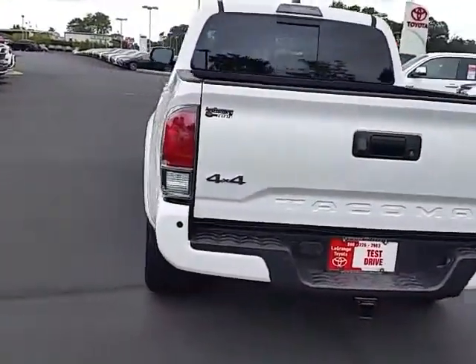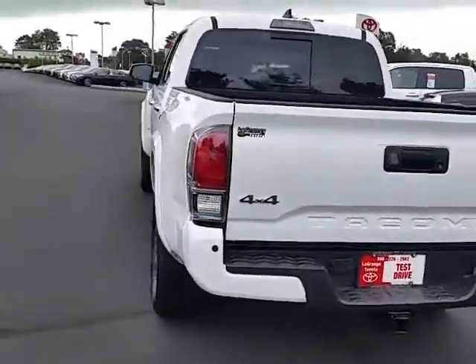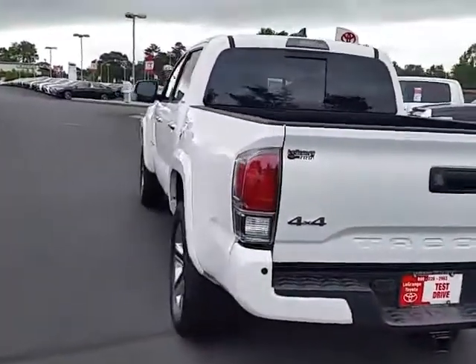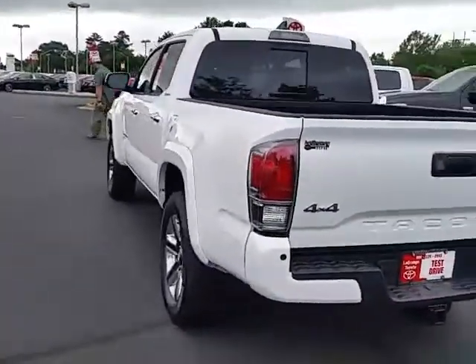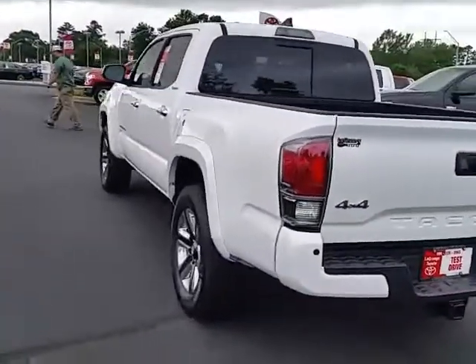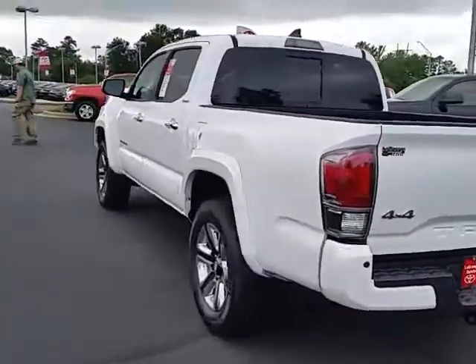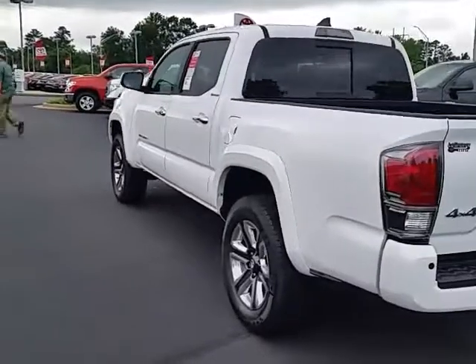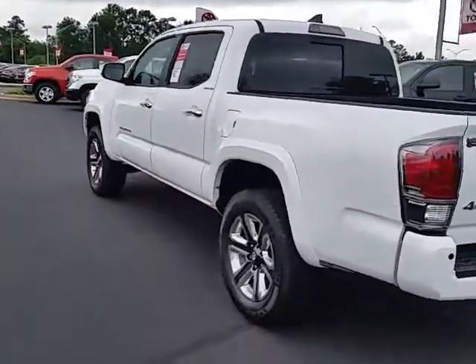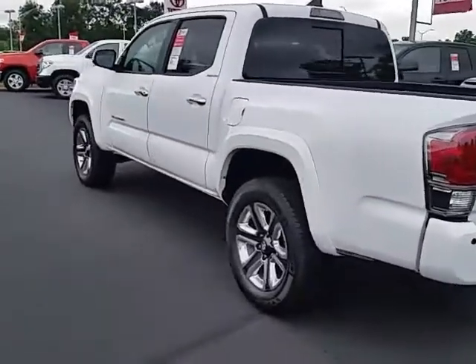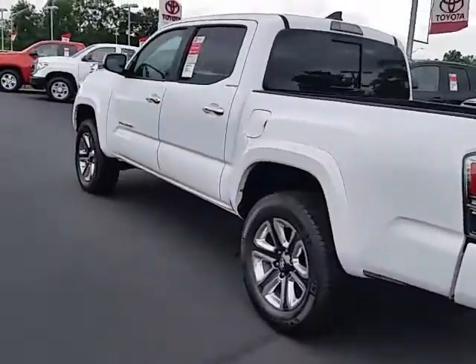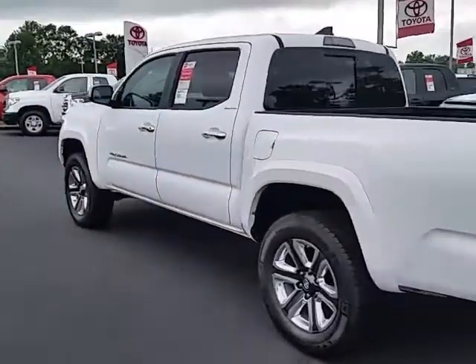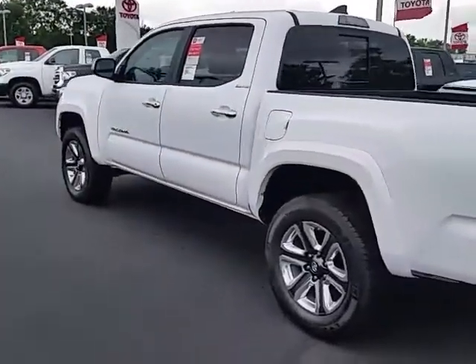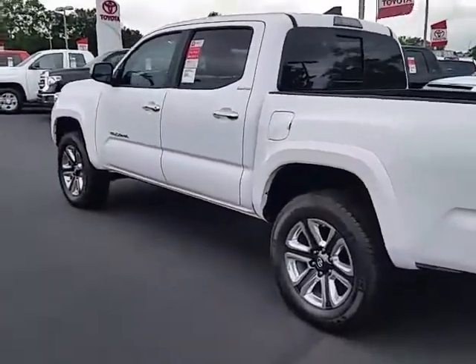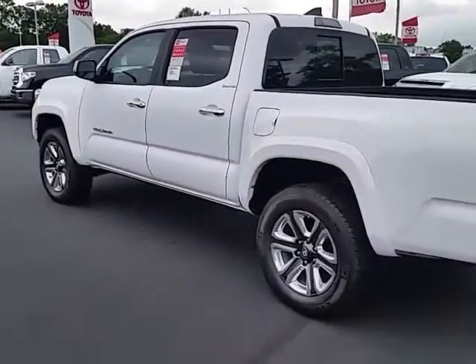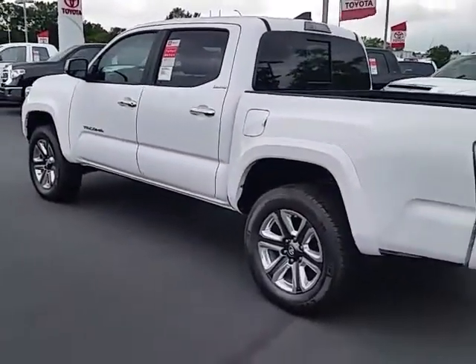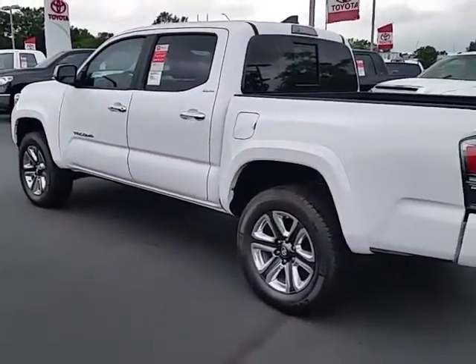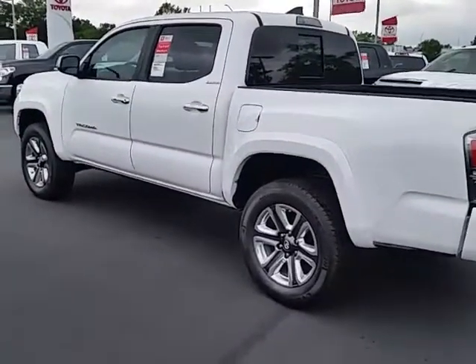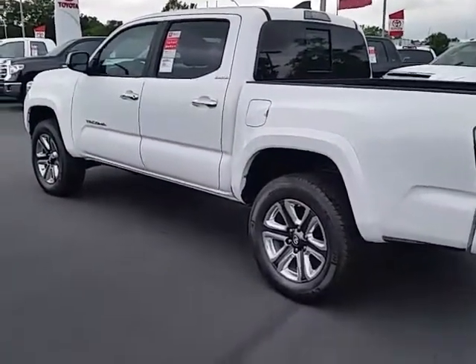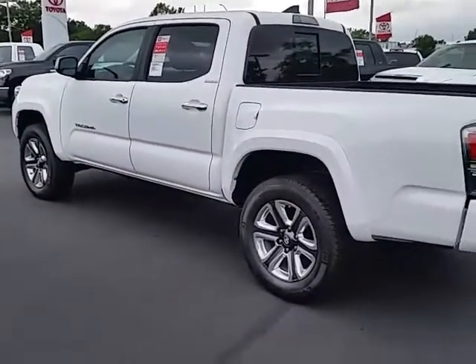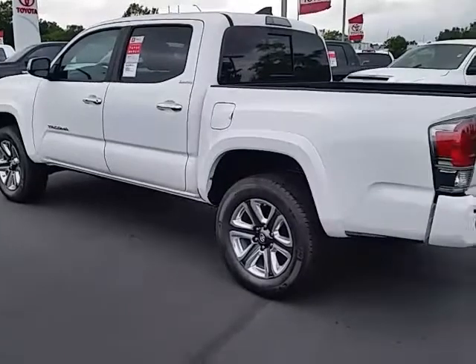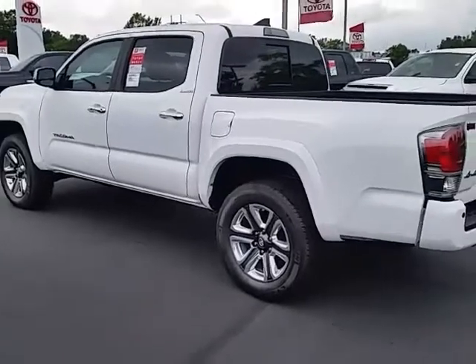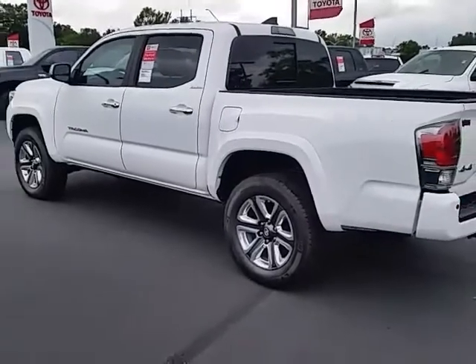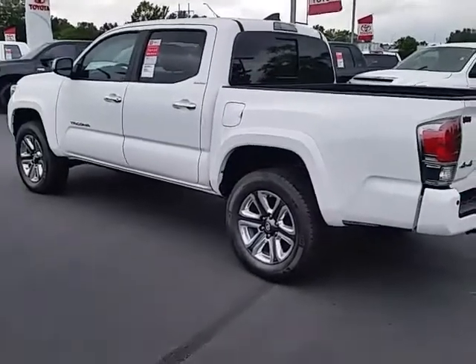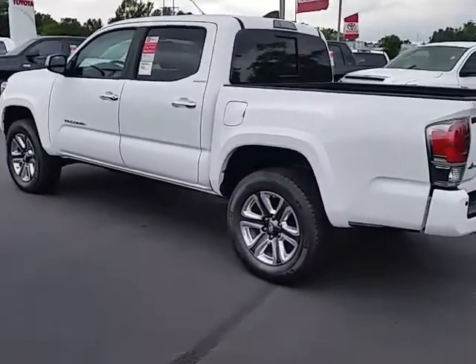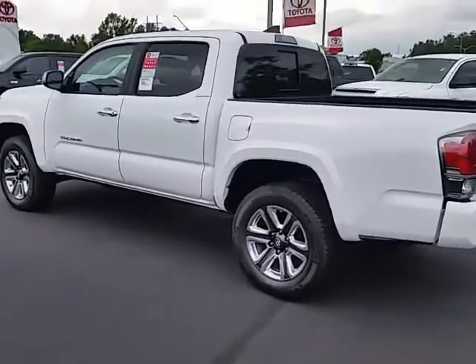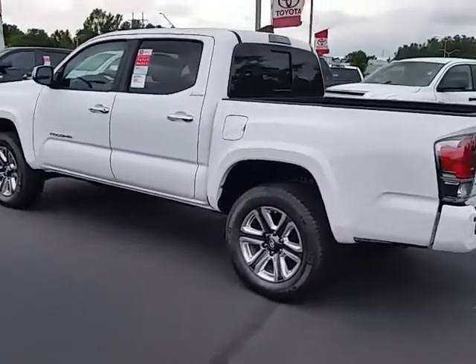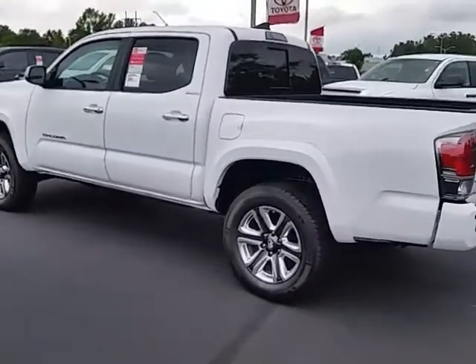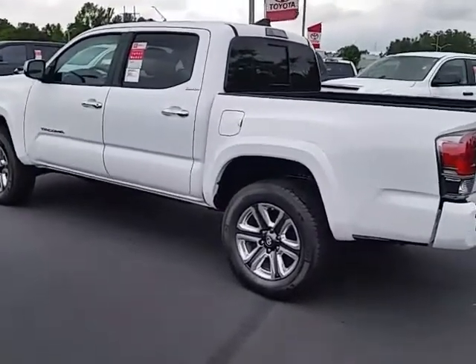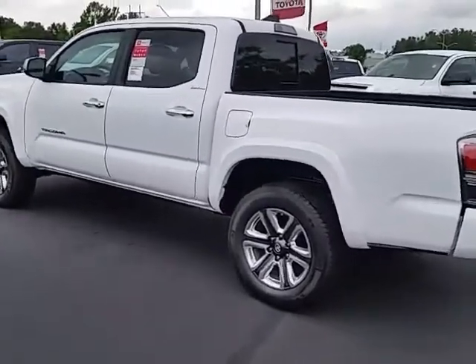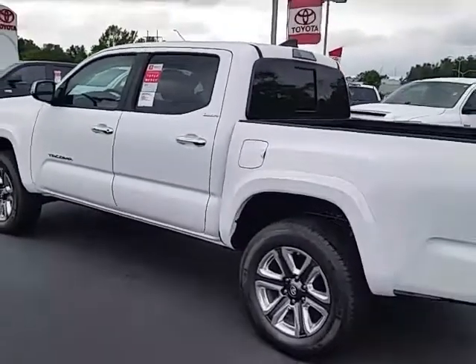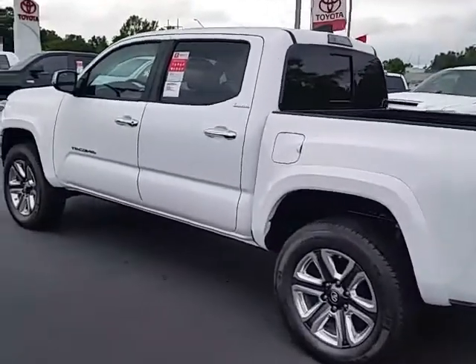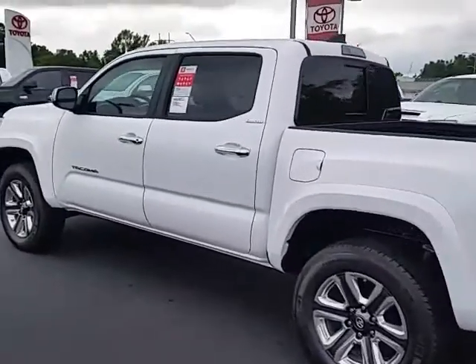We are located right off Lafayette Parkway here in LaGrange, Georgia, just down the street from Interstate 85 — very easy to get here. My name is Alan, and the number here is 706-882-2963.